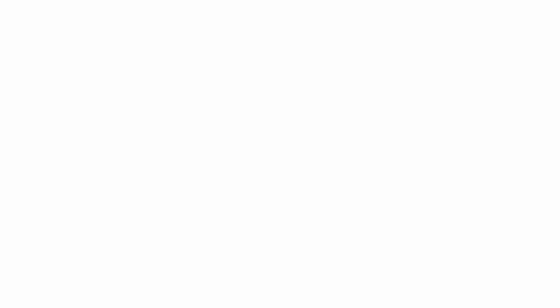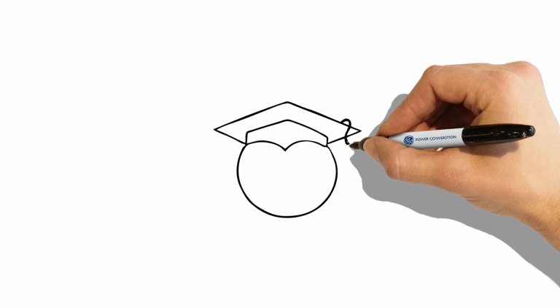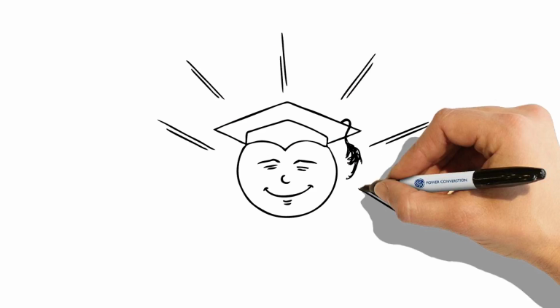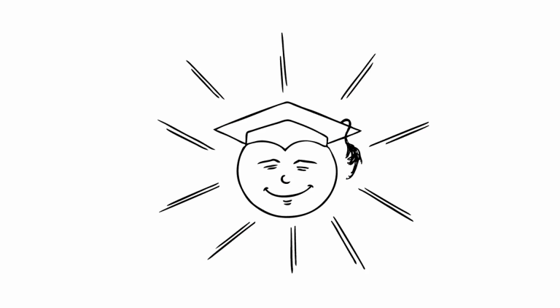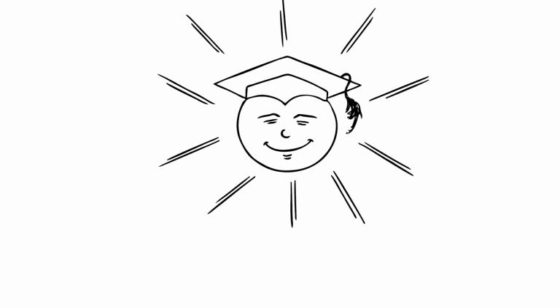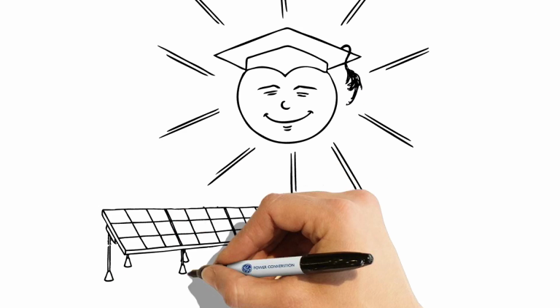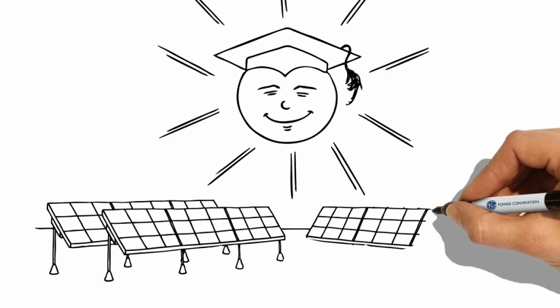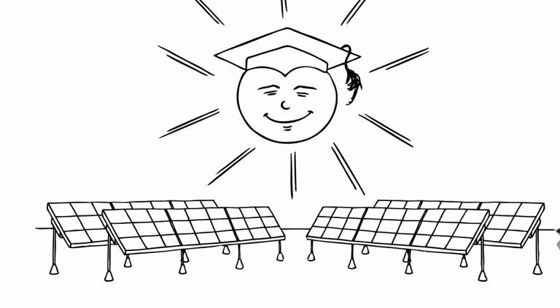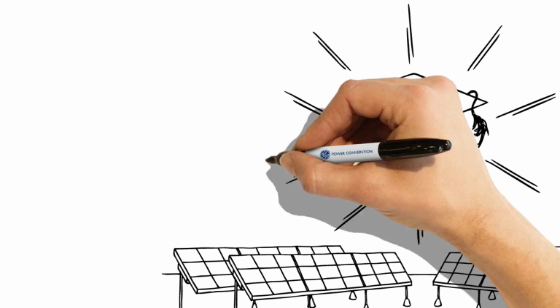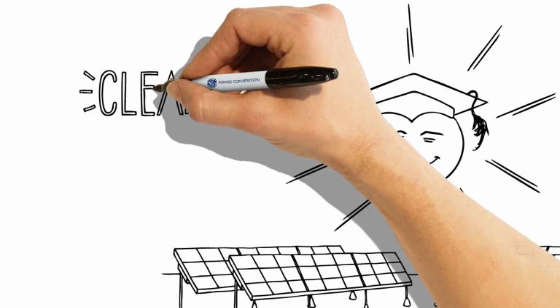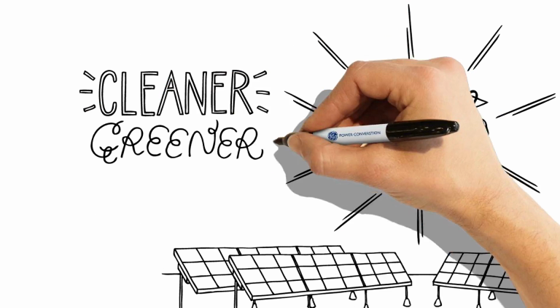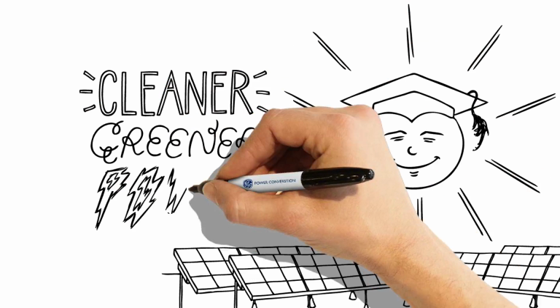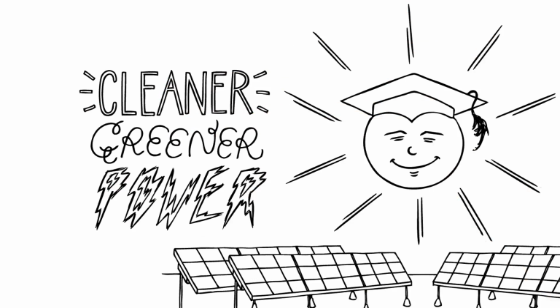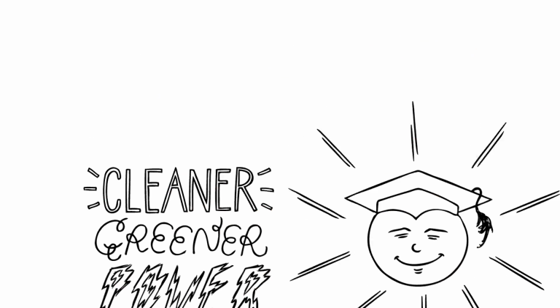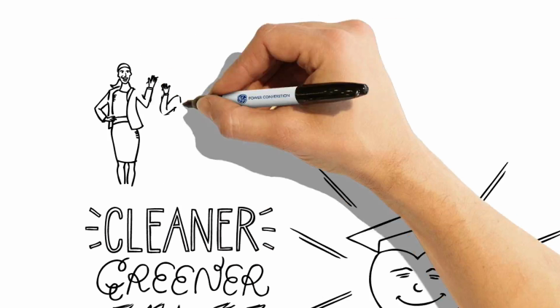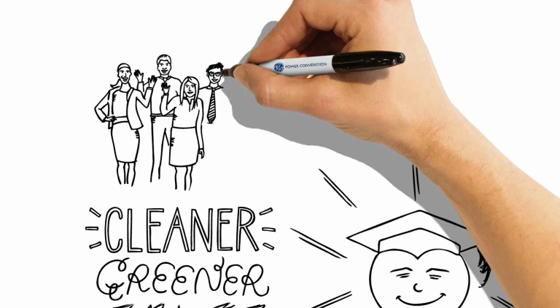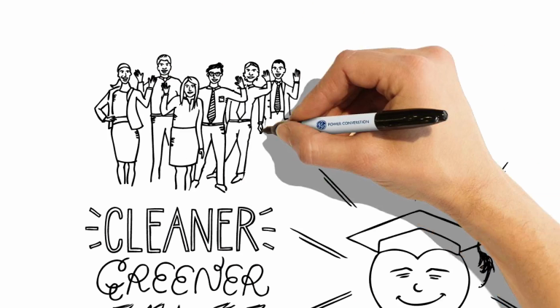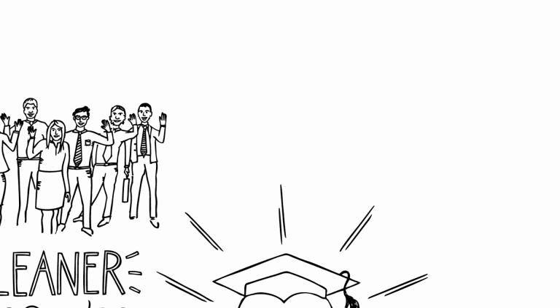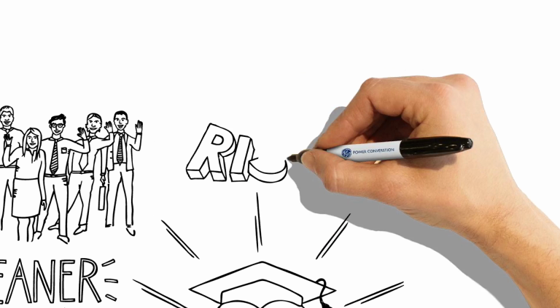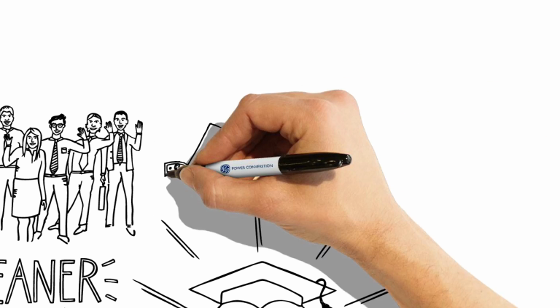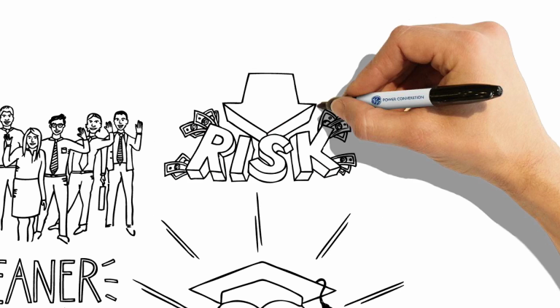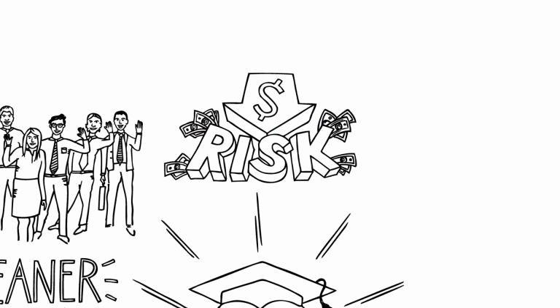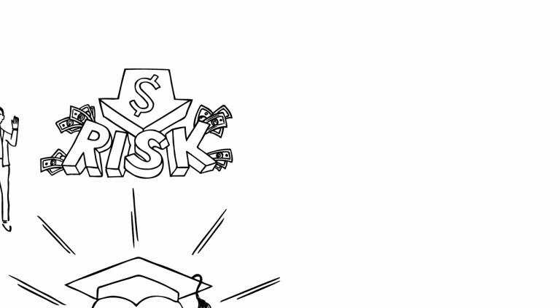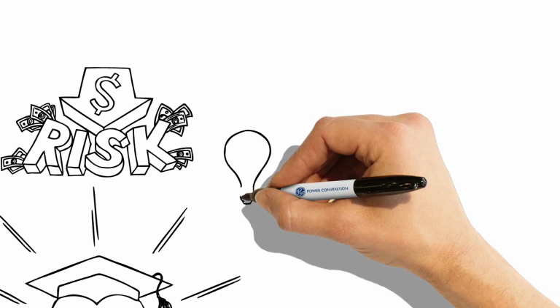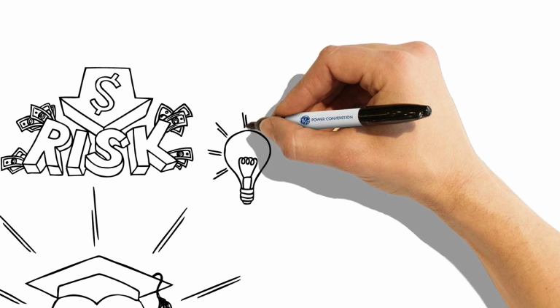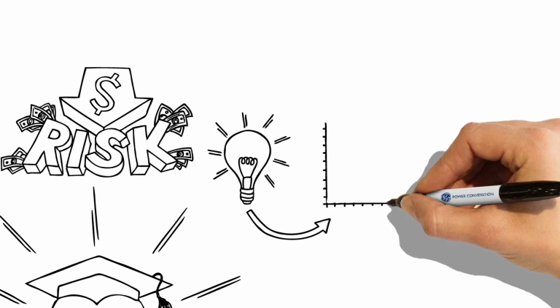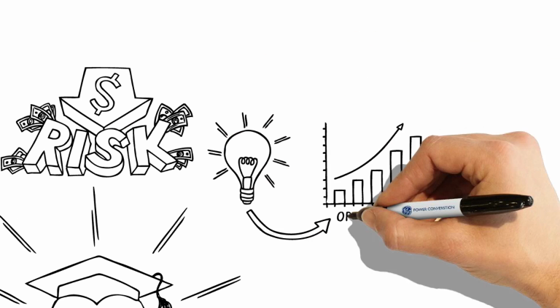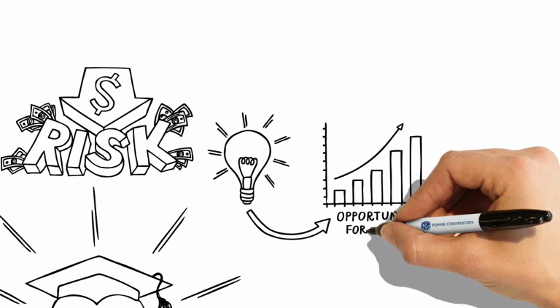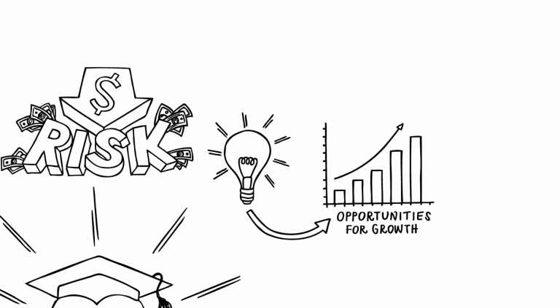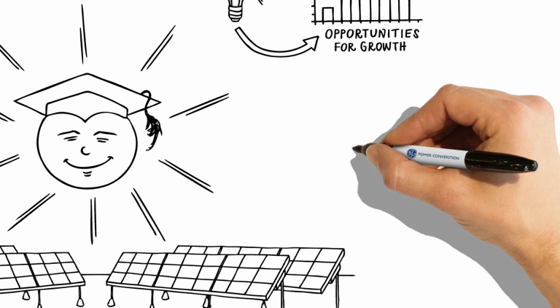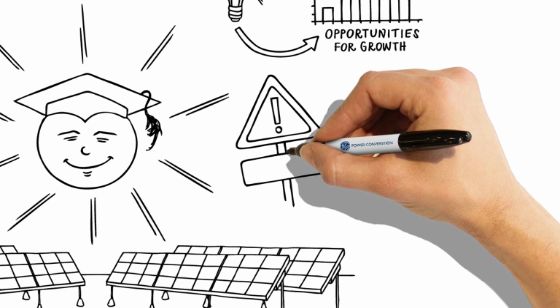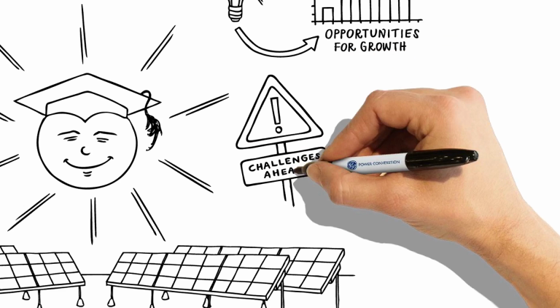The solar industry has matured and is at the forefront of the shift to a cleaner, greener source of power generation, attracting more players into the market with a reduced appetite for investor risk and a desire to find new opportunities for faster growth. But there are challenges.